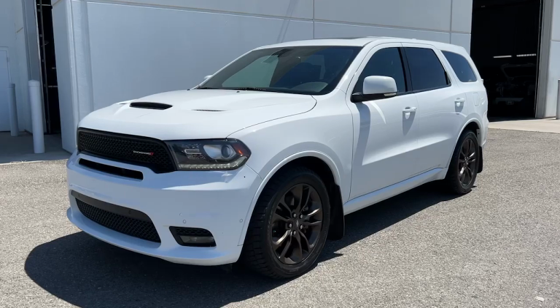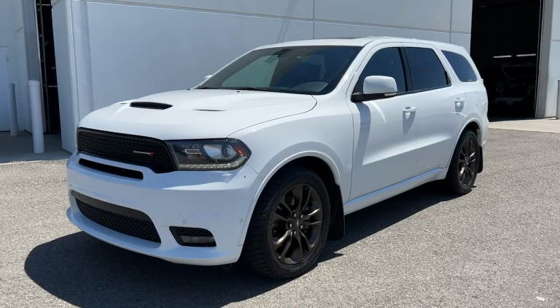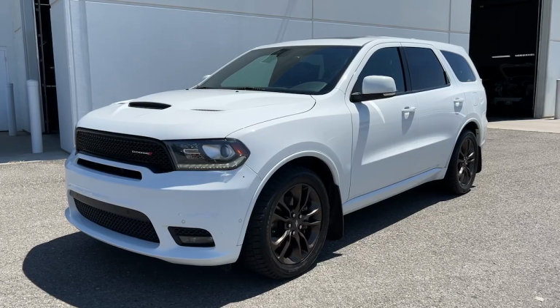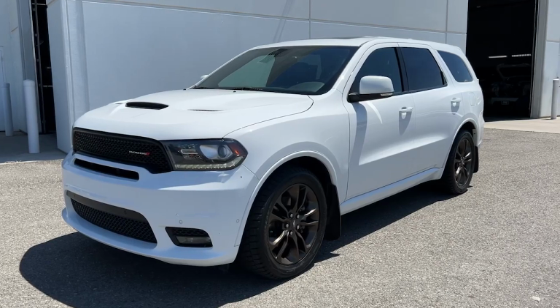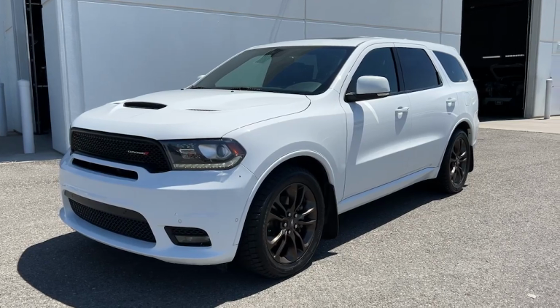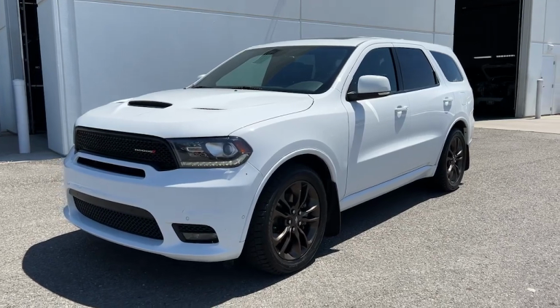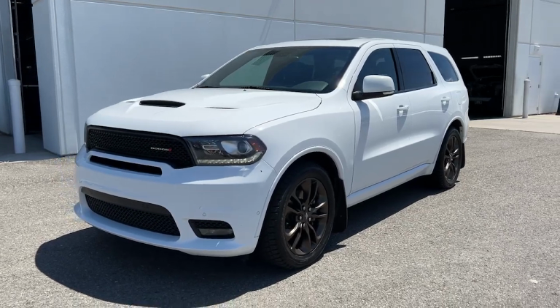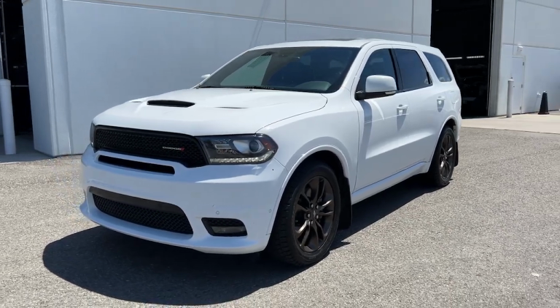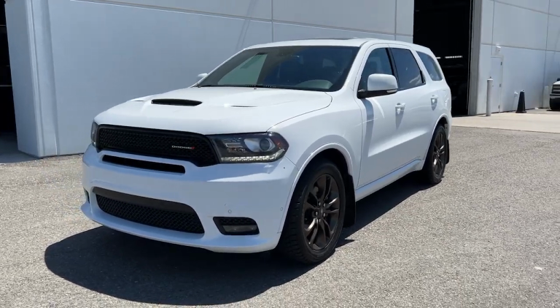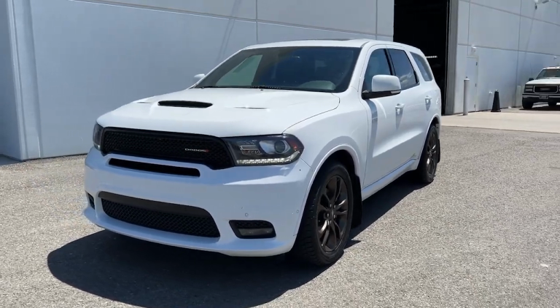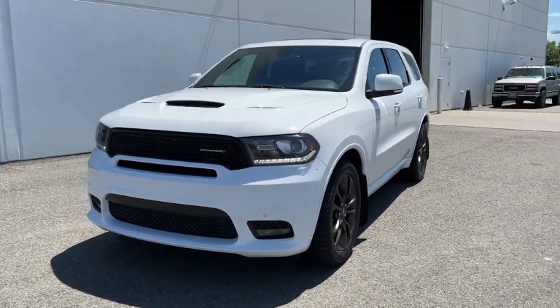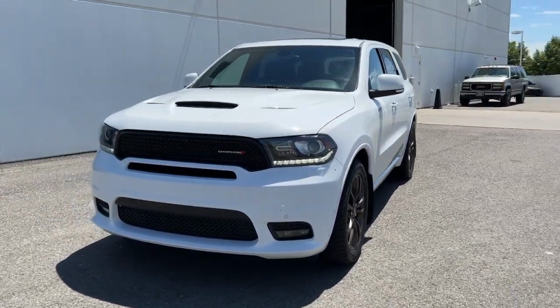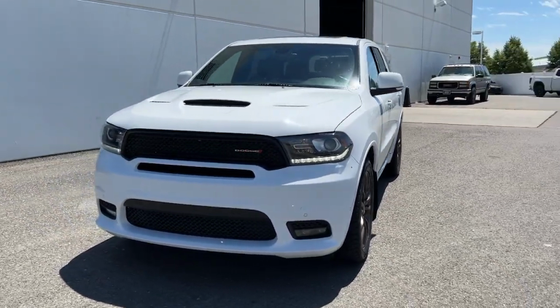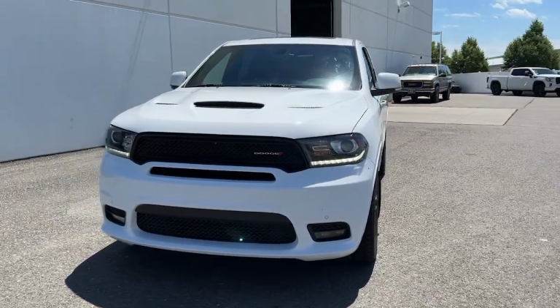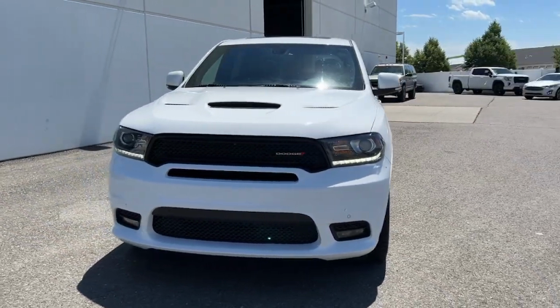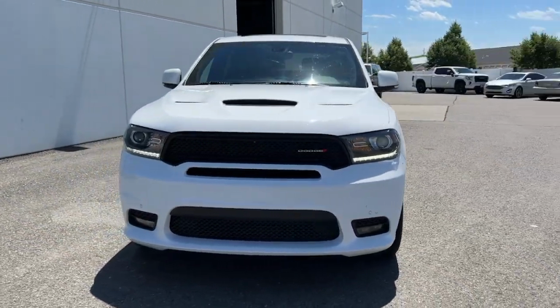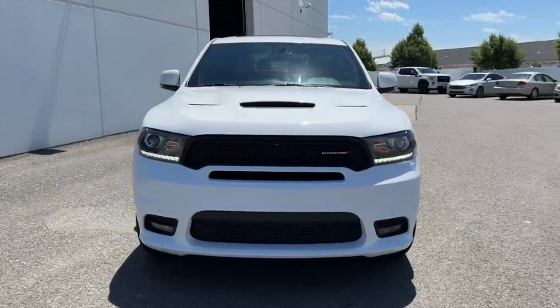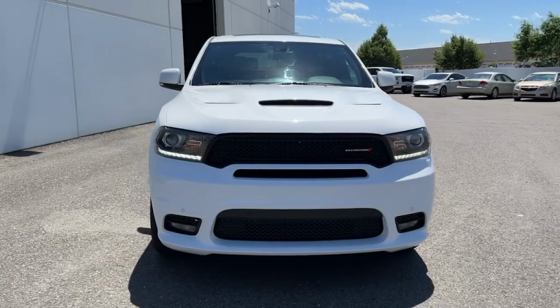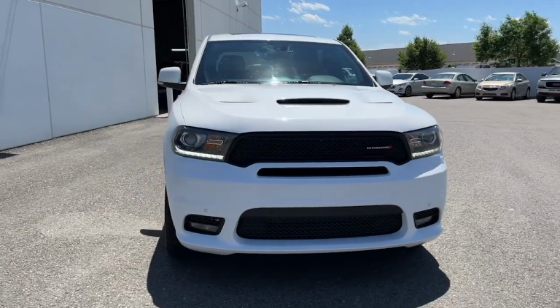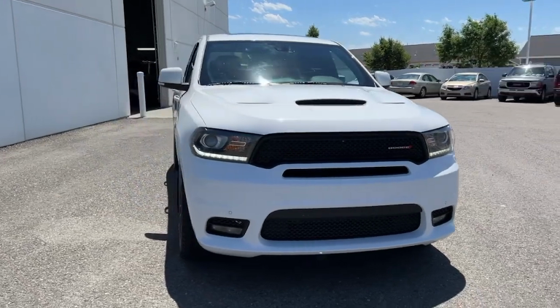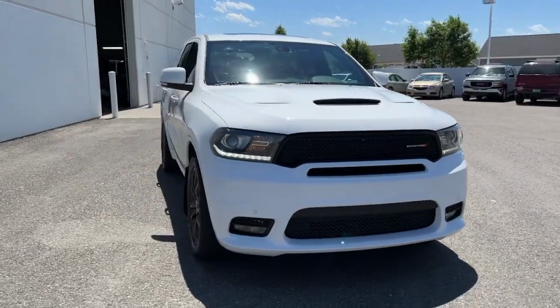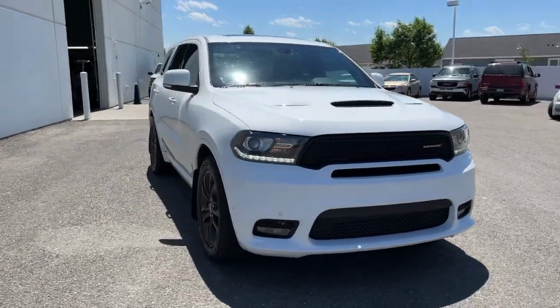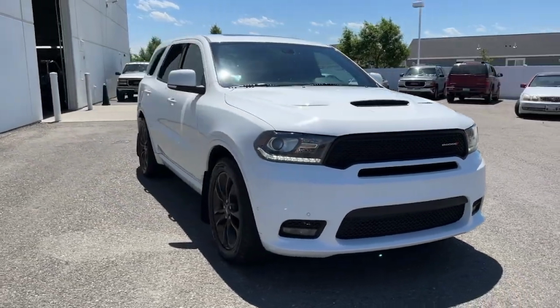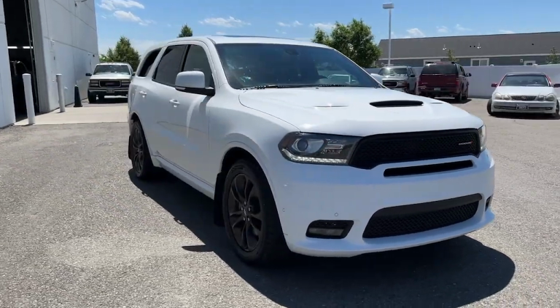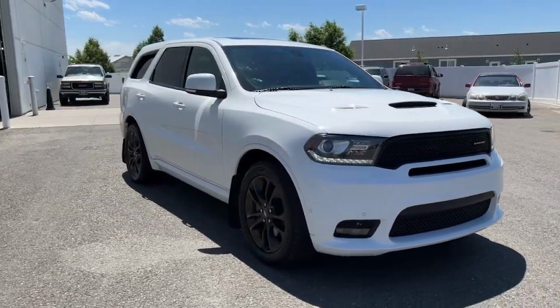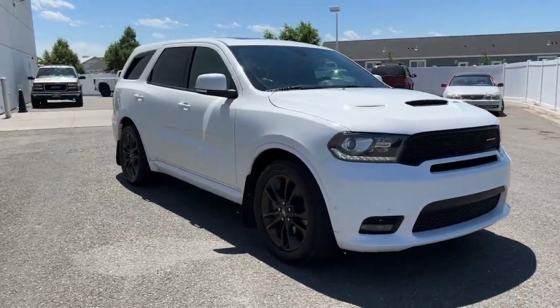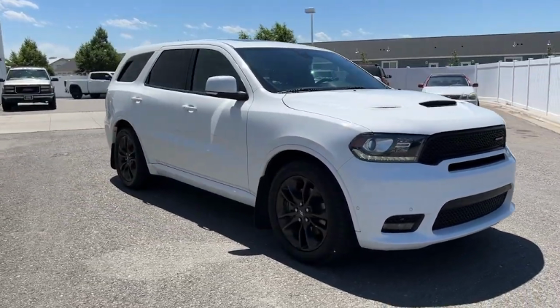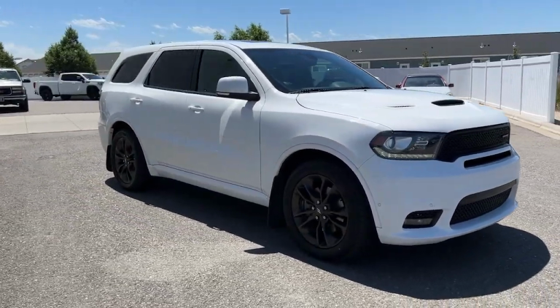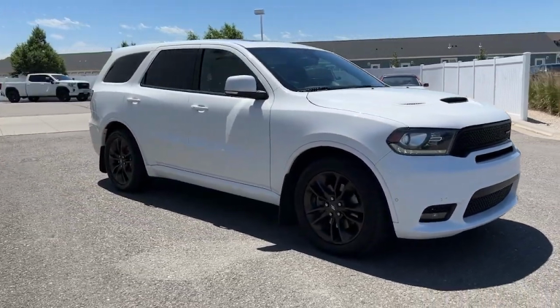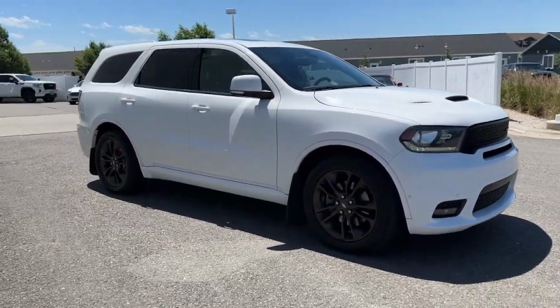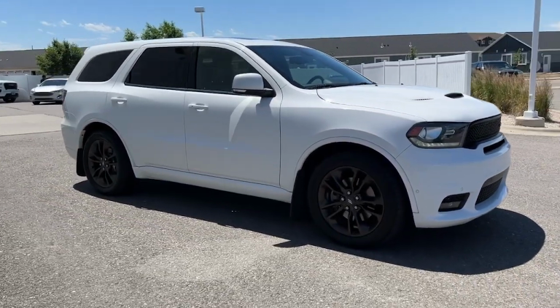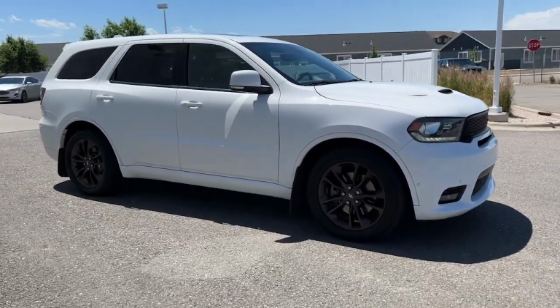Your next car could be the 2019 Dodge Durango. This vehicle still has fewer than 80,000 miles on the clock, so it won't last long.